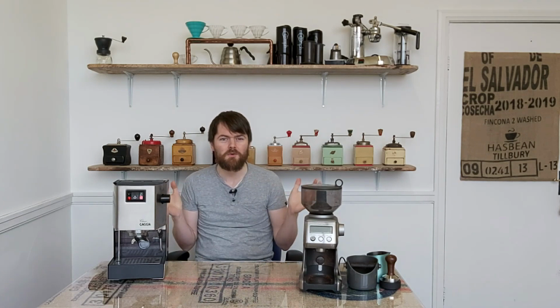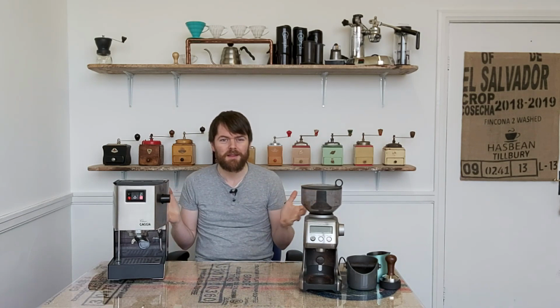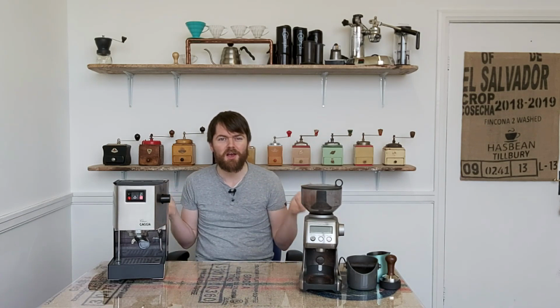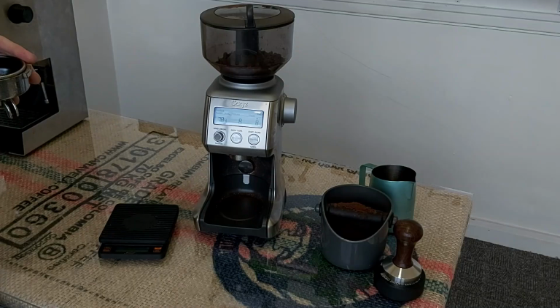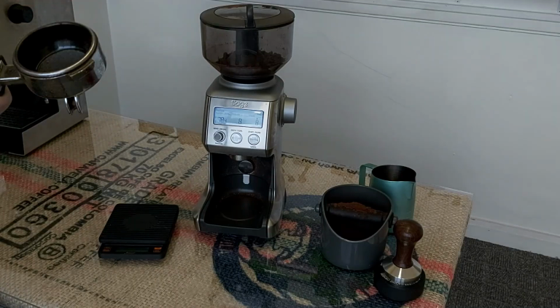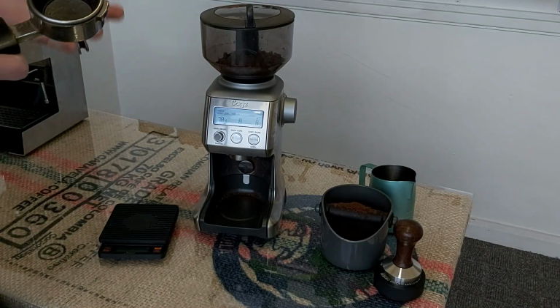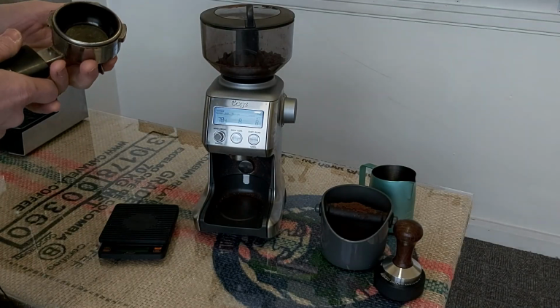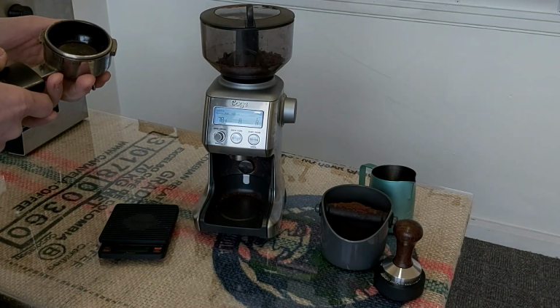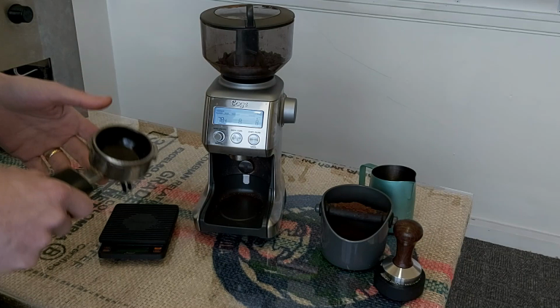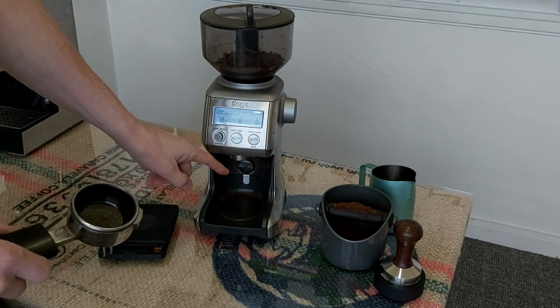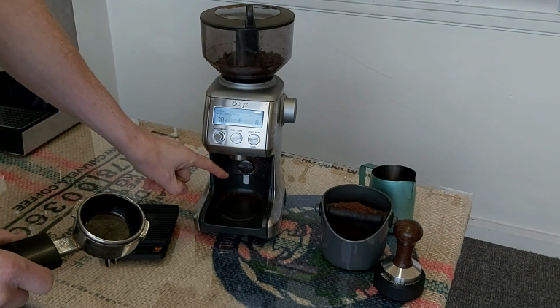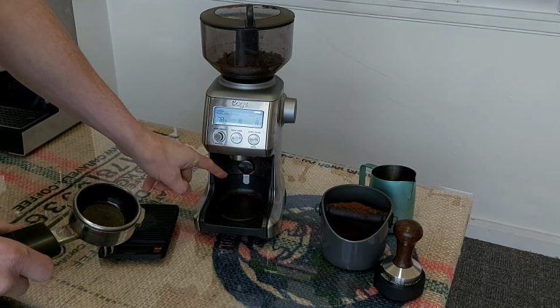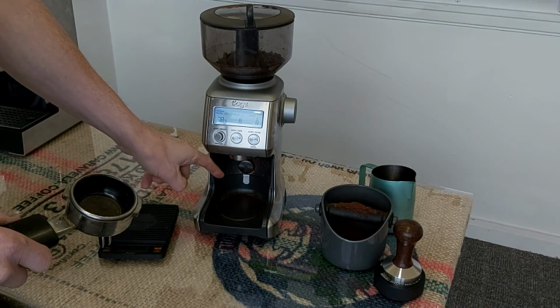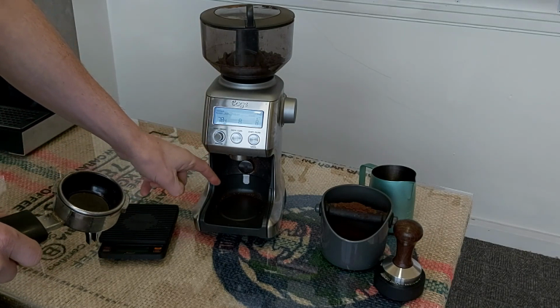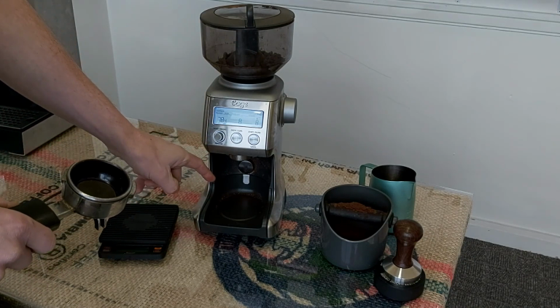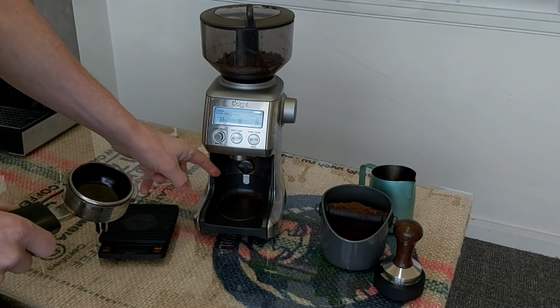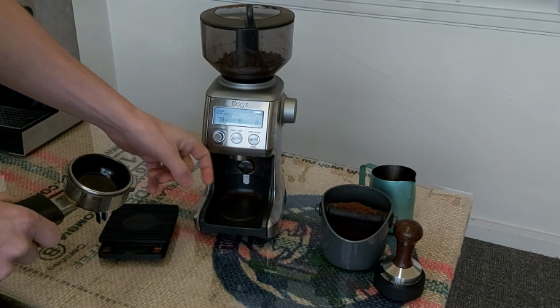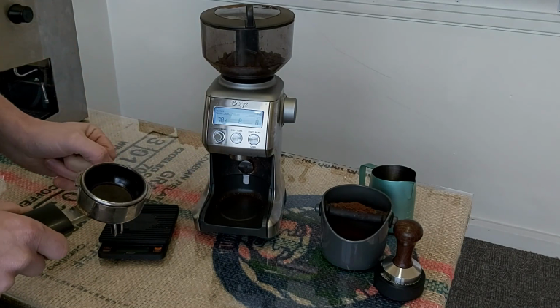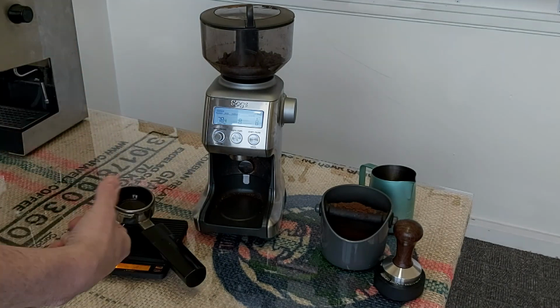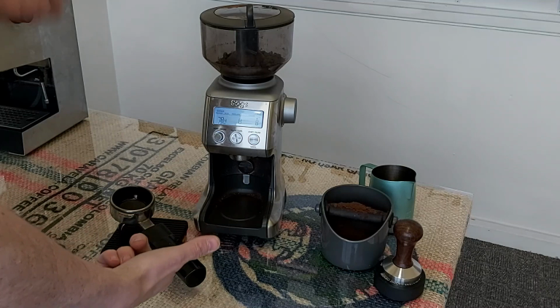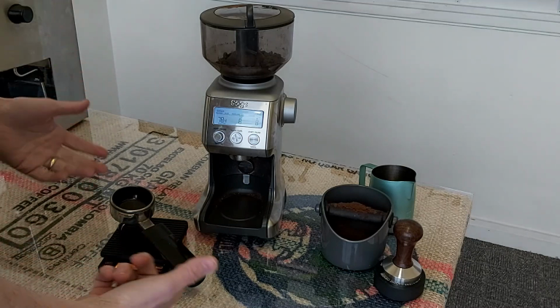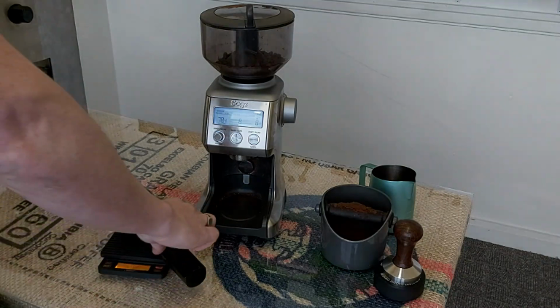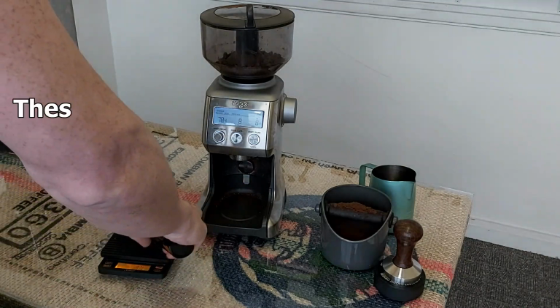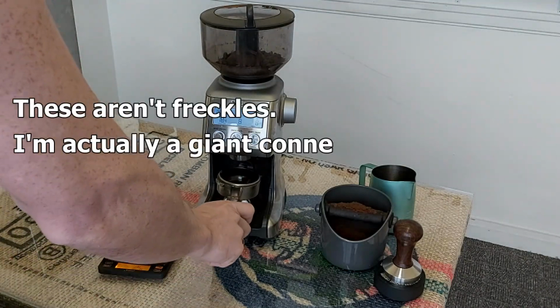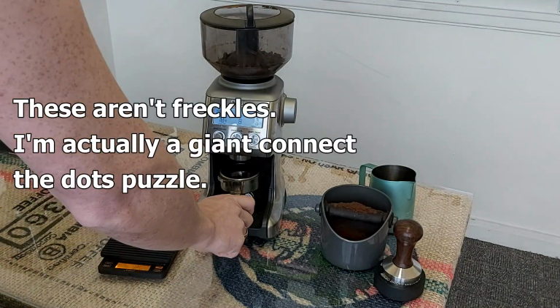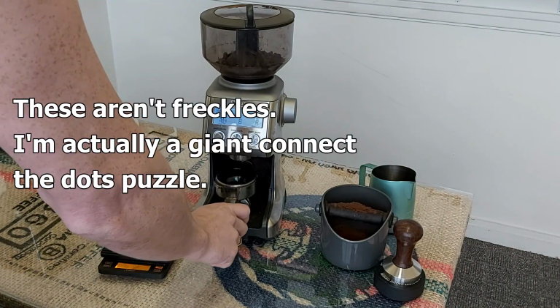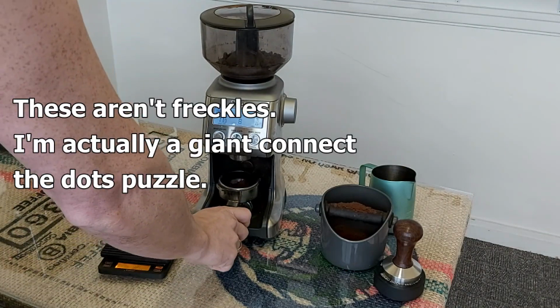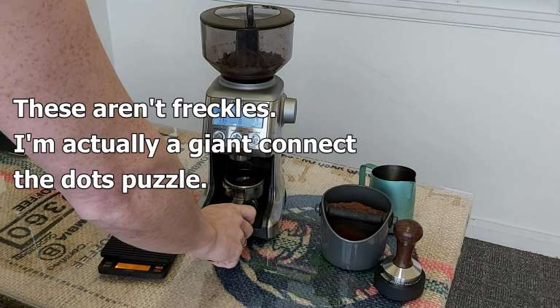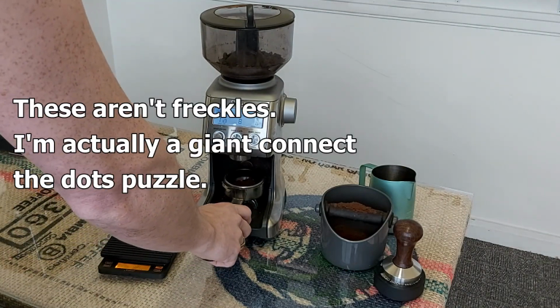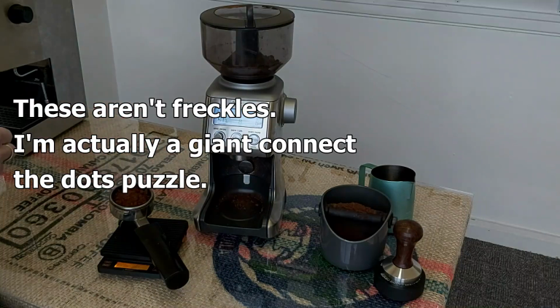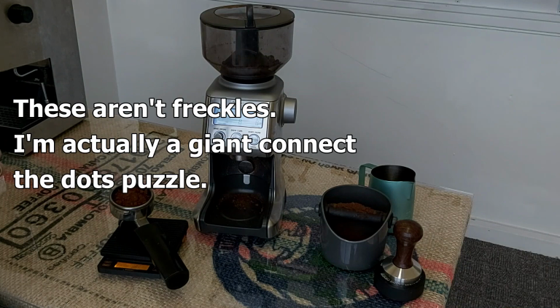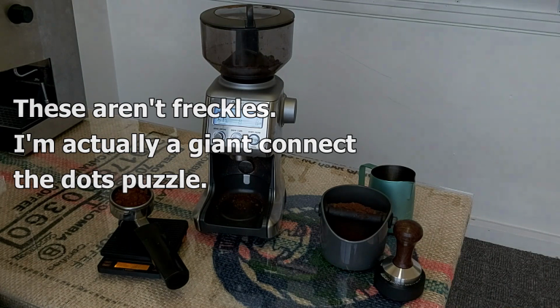So, let's make a coffee. First we need to grind the coffee, of course. Normally there'd be a portafilter cradle in there, but I forgot it because I'm an idiot. So I weigh the portafilter — I'm looking for 18 grams. There we go, bang on.